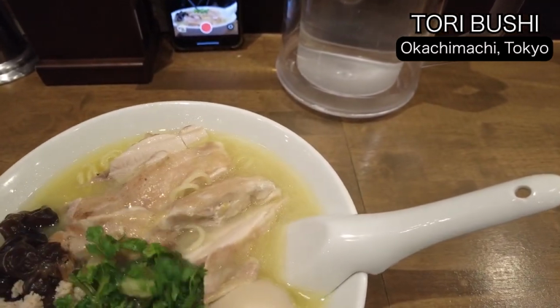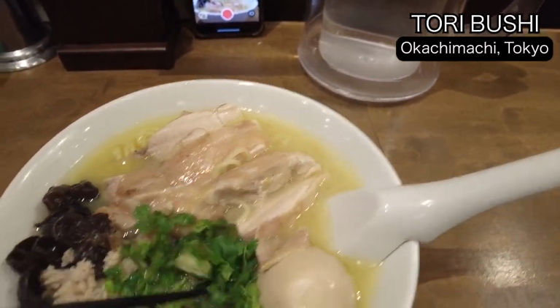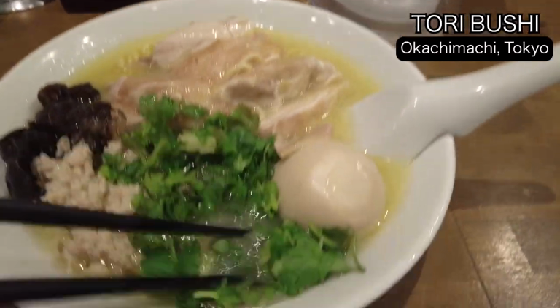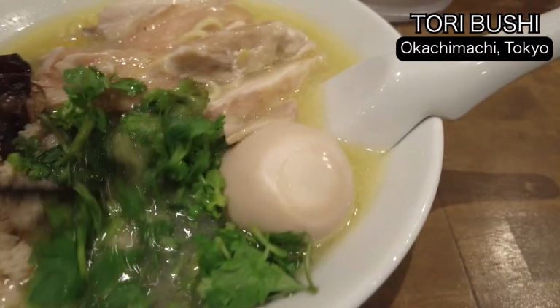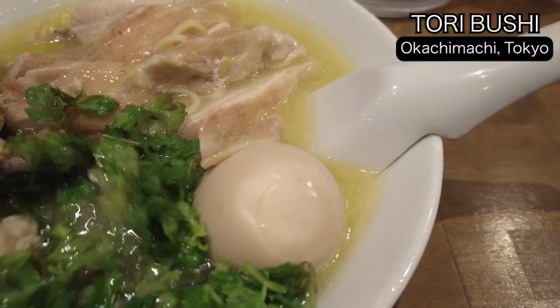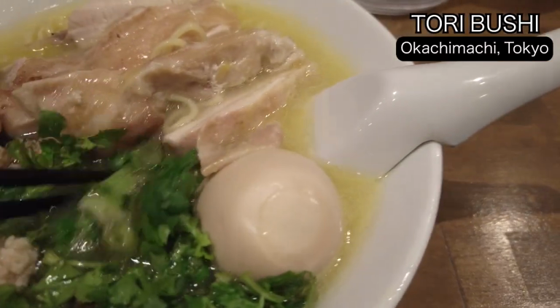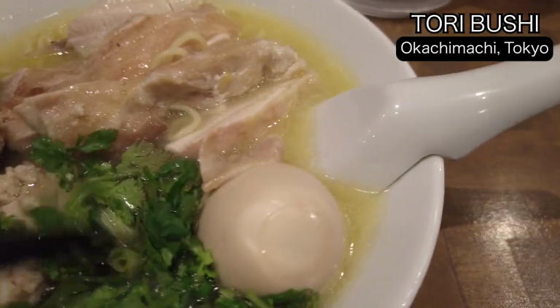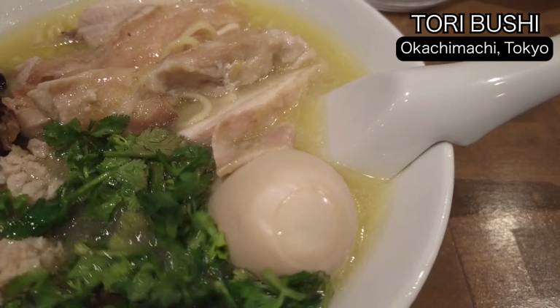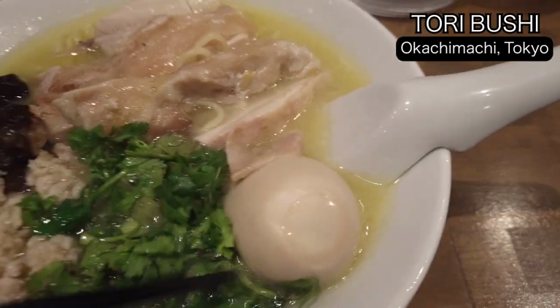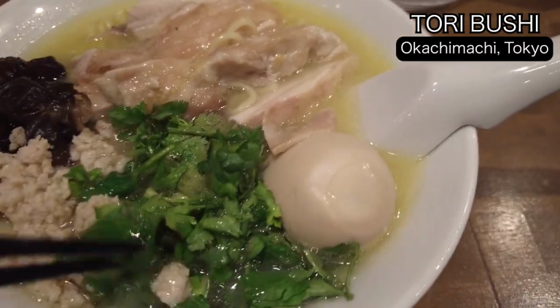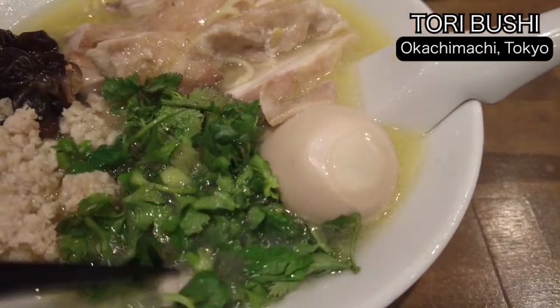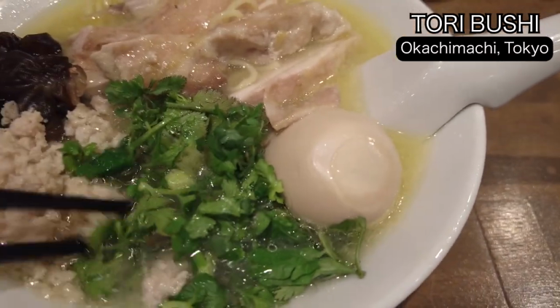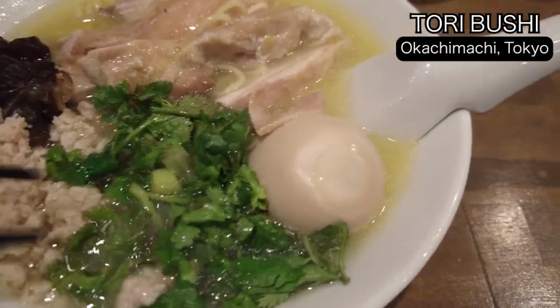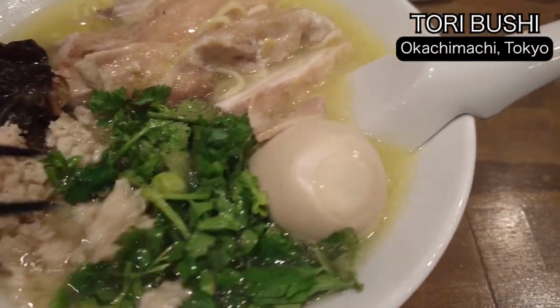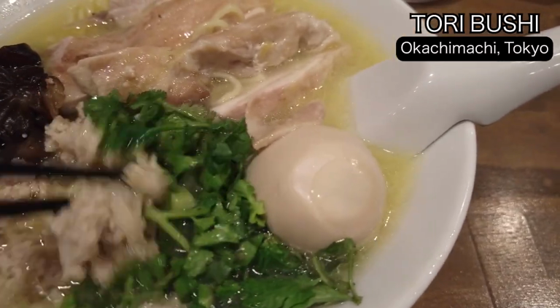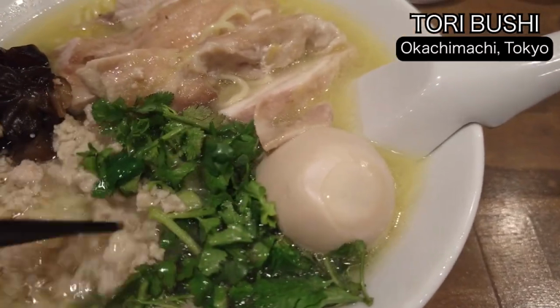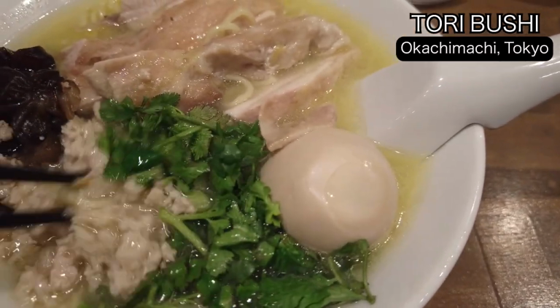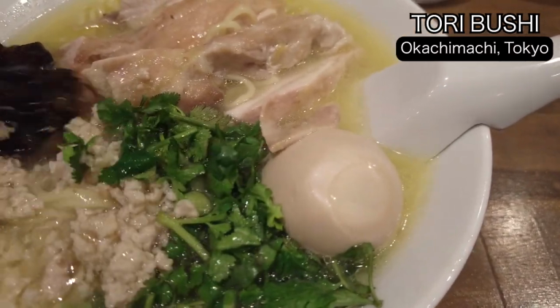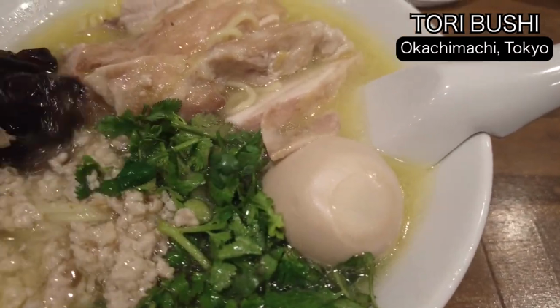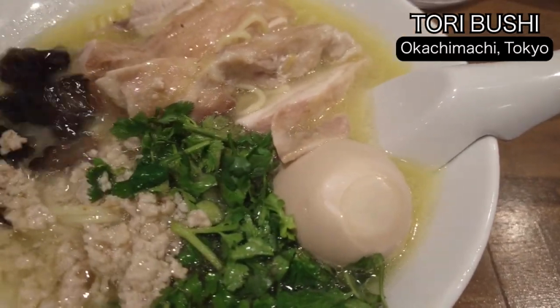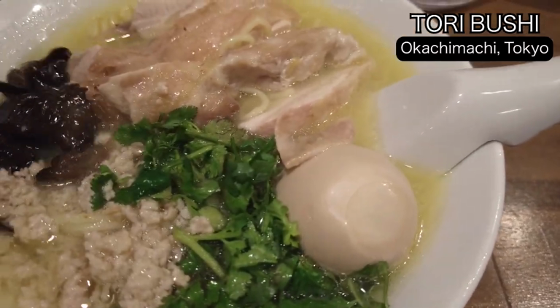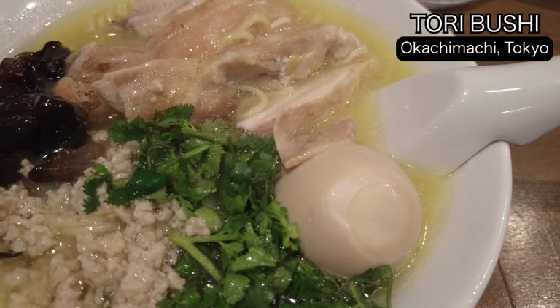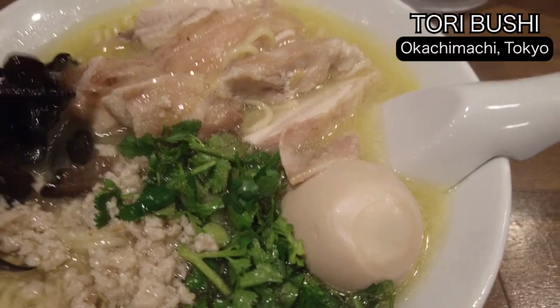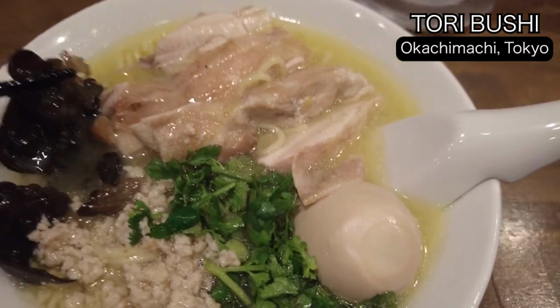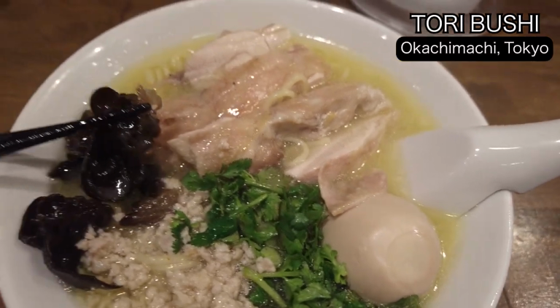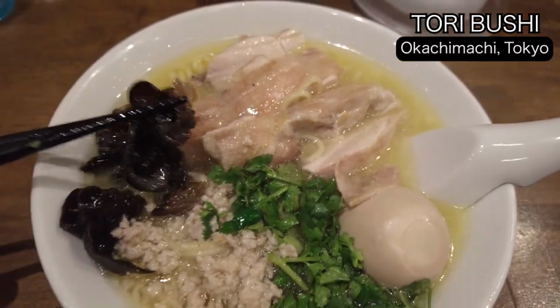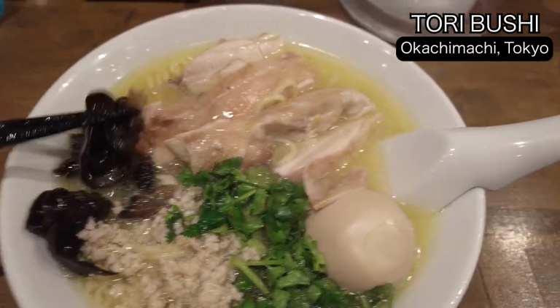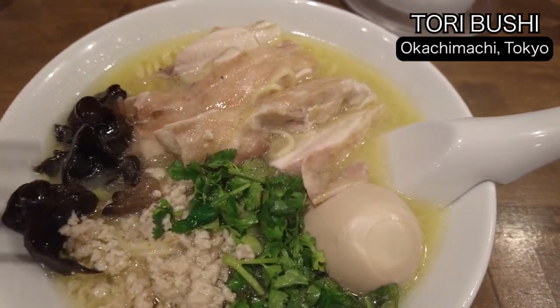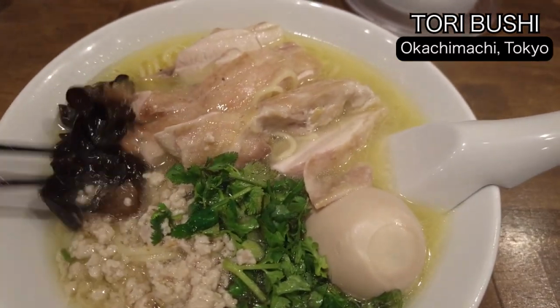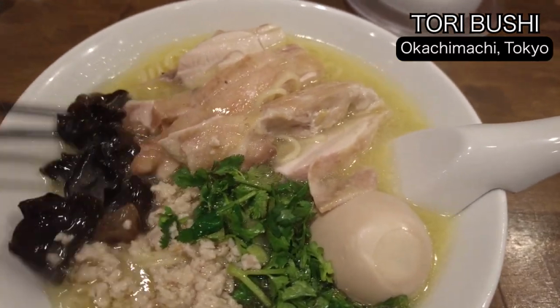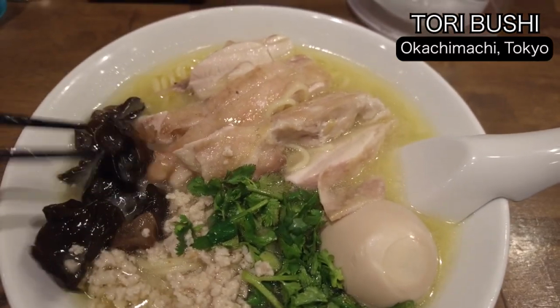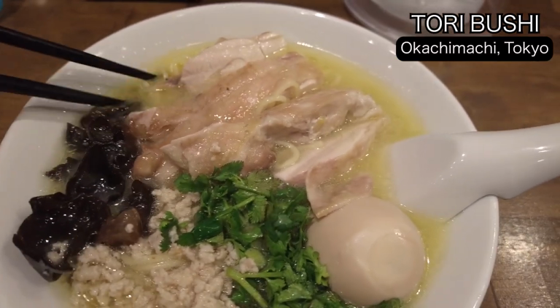I love coriander, so I'm sure this is a good match. And the meat — I don't know how to say this one in English, but it must be tasty. It's good.